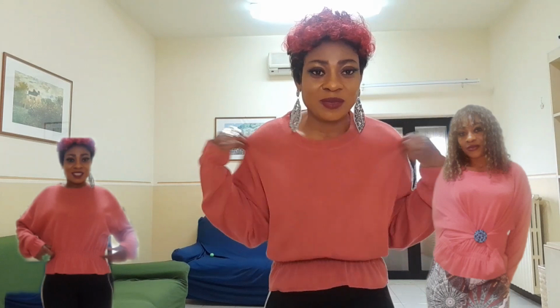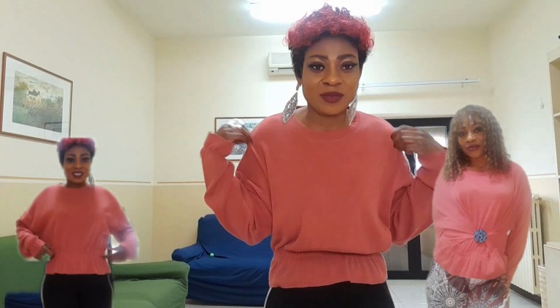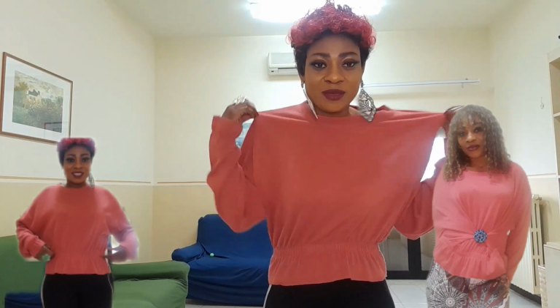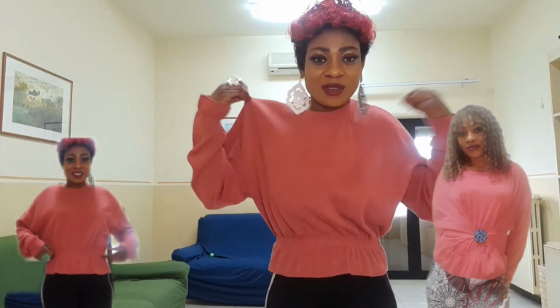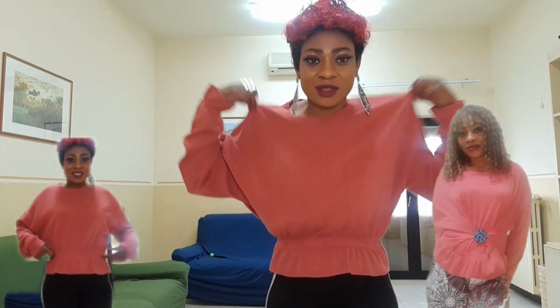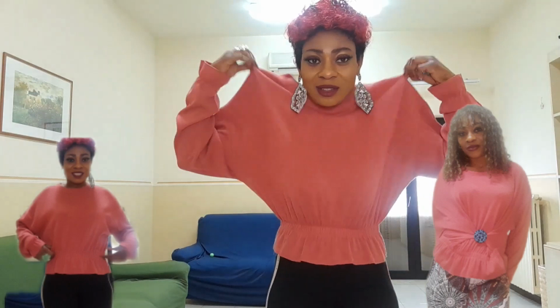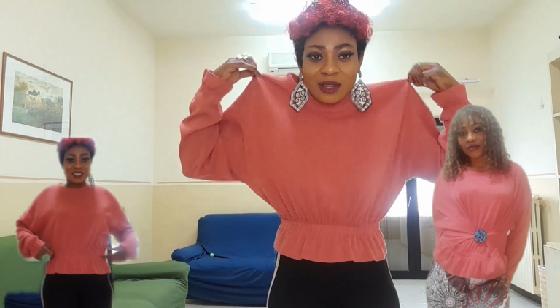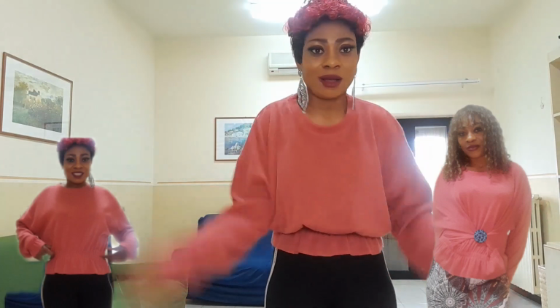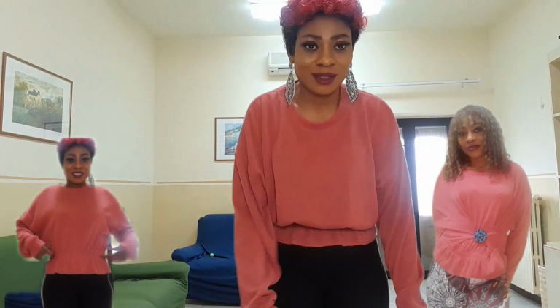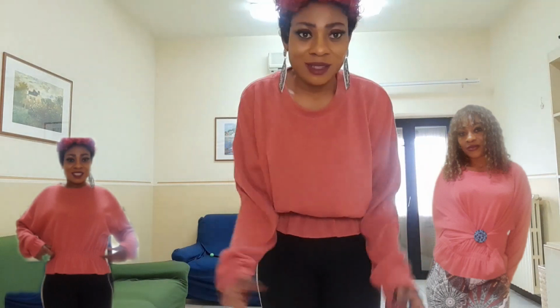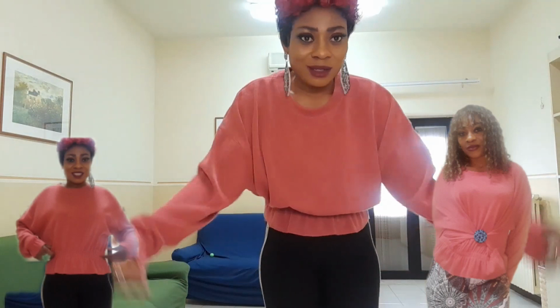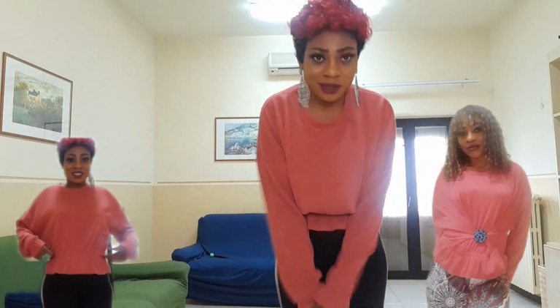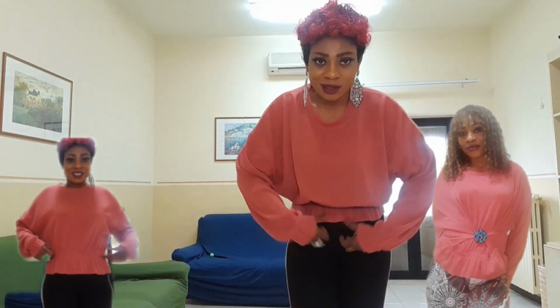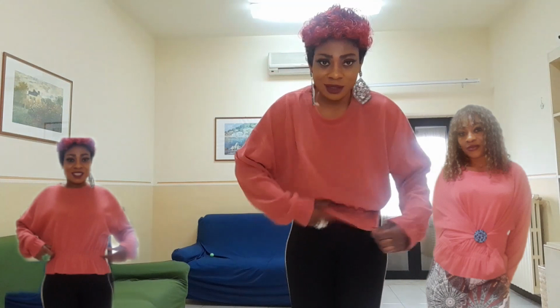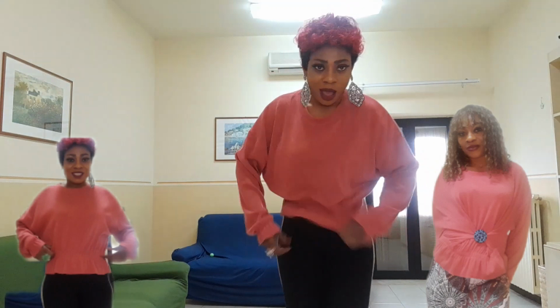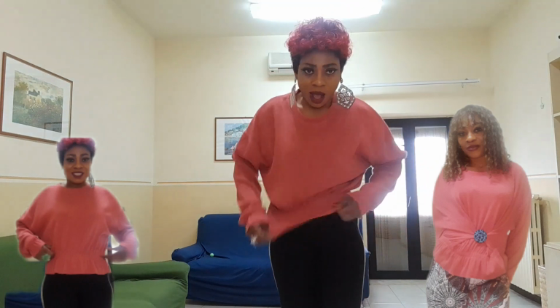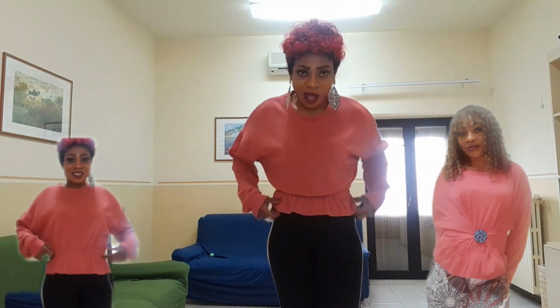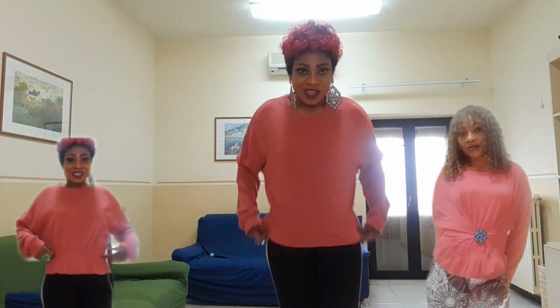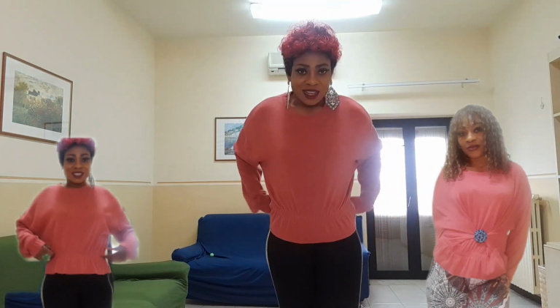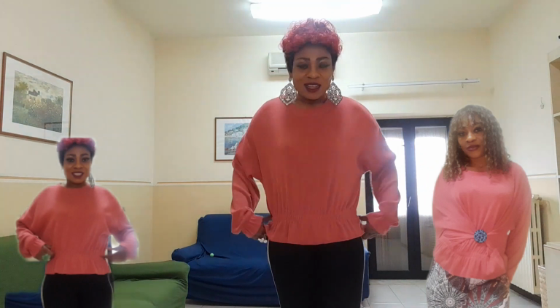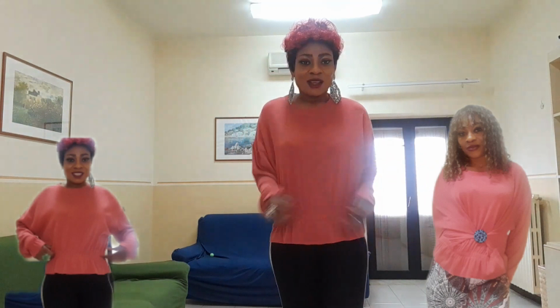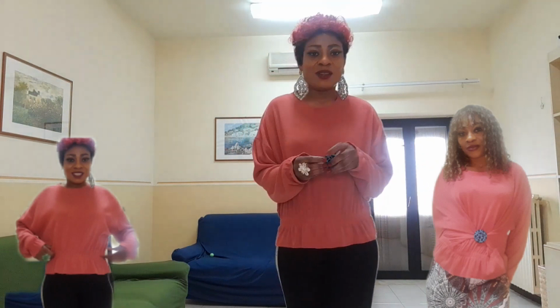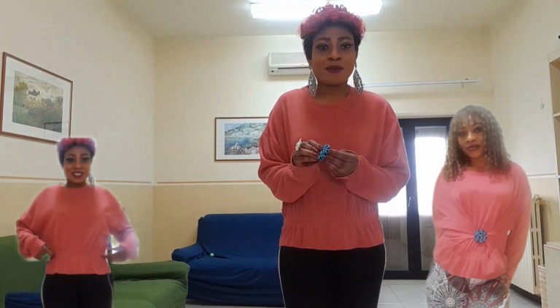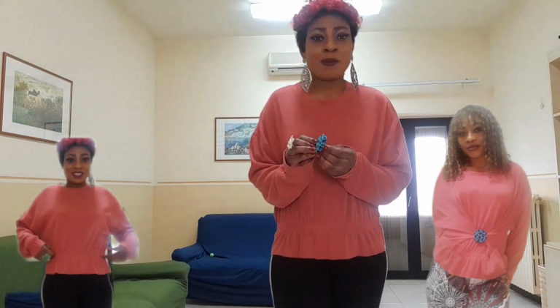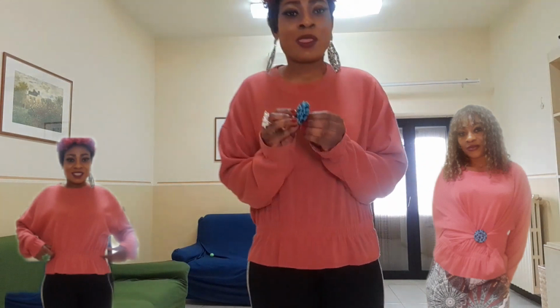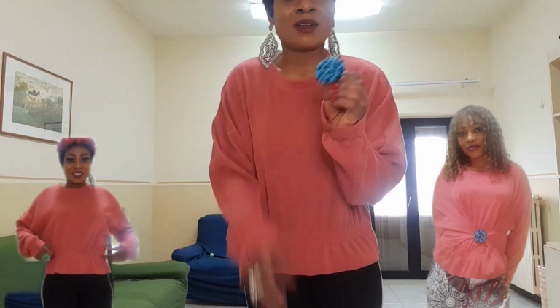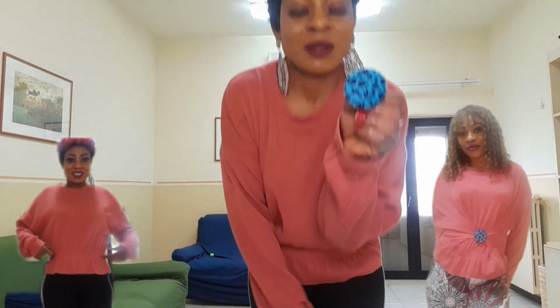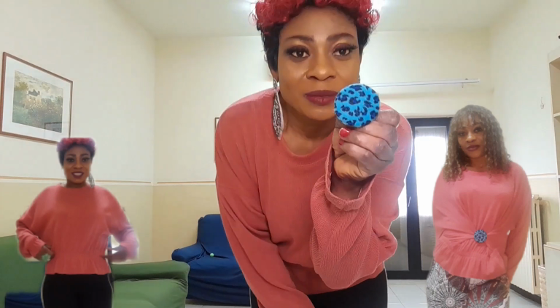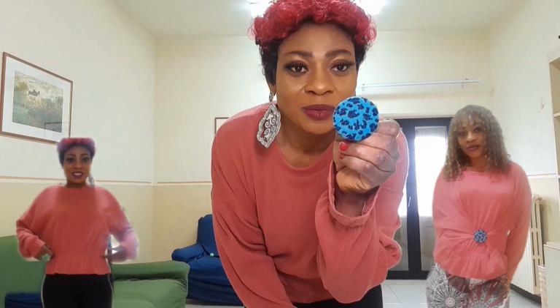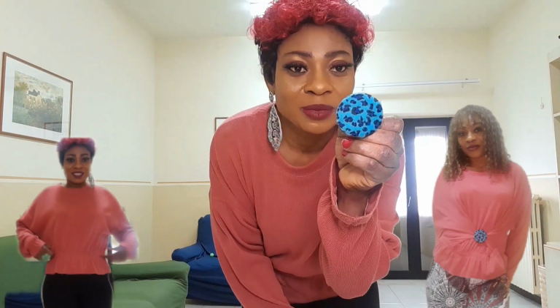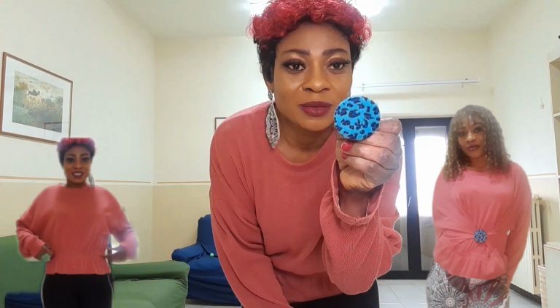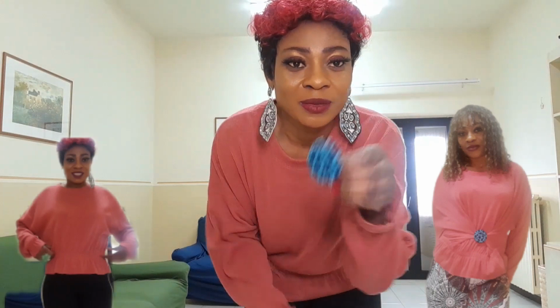So guys, just stay tuned and see the way I'm going to turn it to look so sexy, so beautiful, and stylish. Check out this pin — this is the pin we are going to be using today. It's a cloth pin.